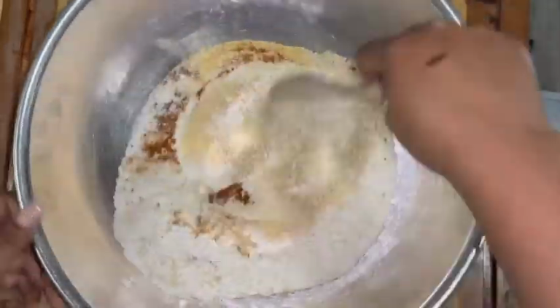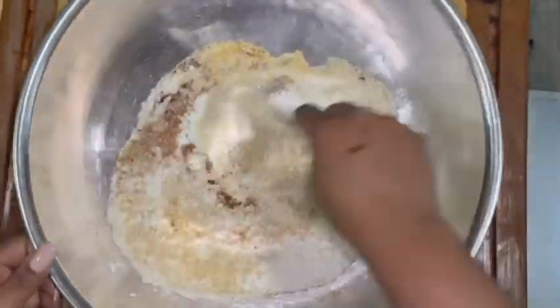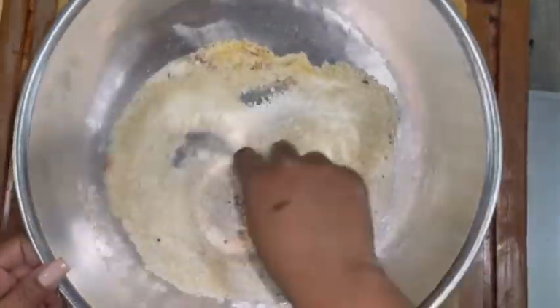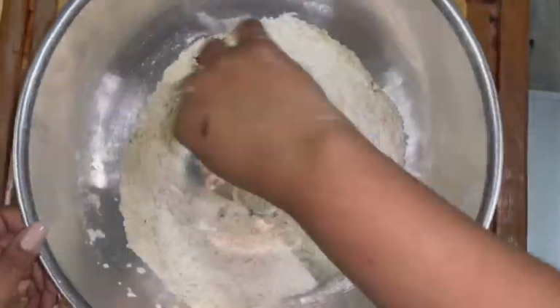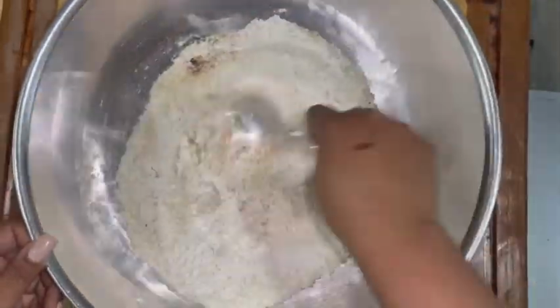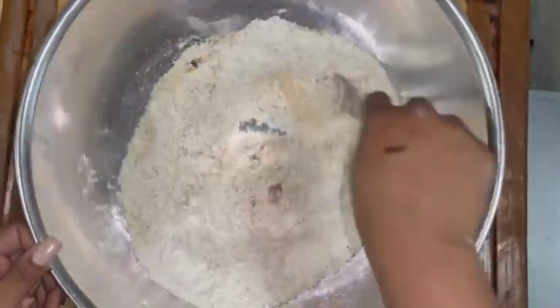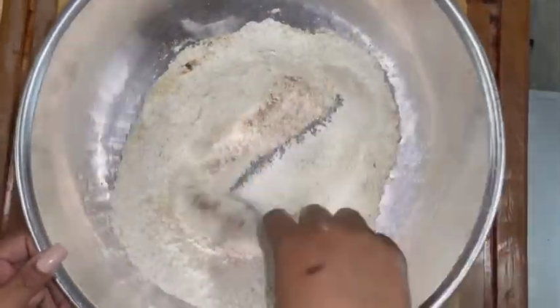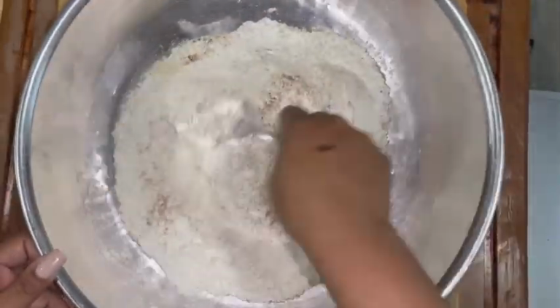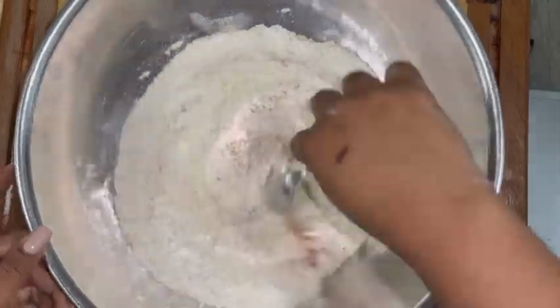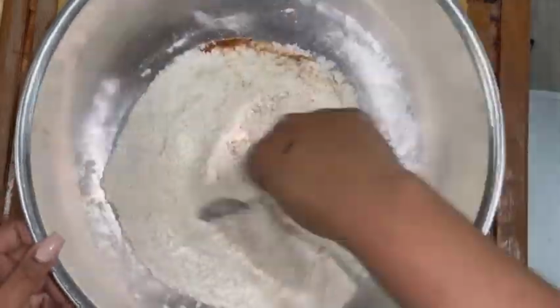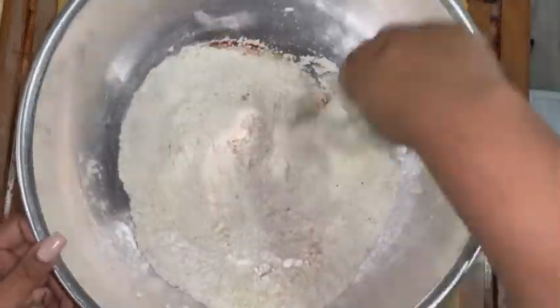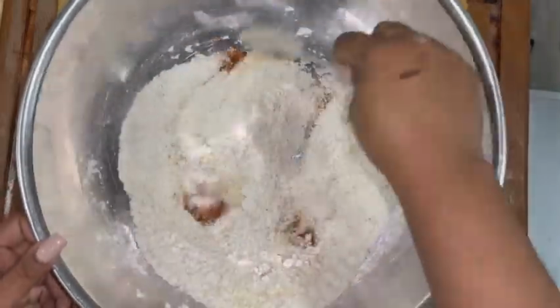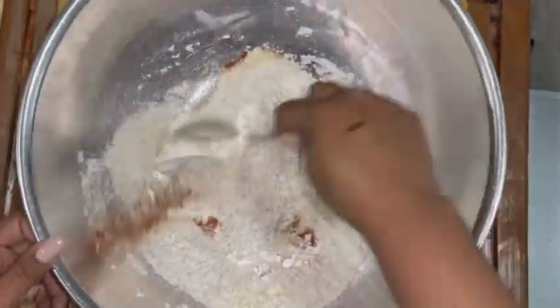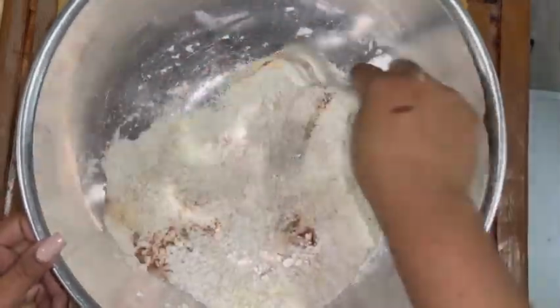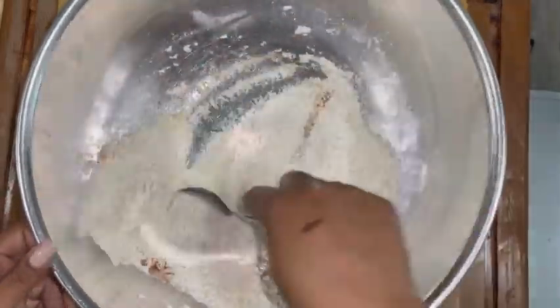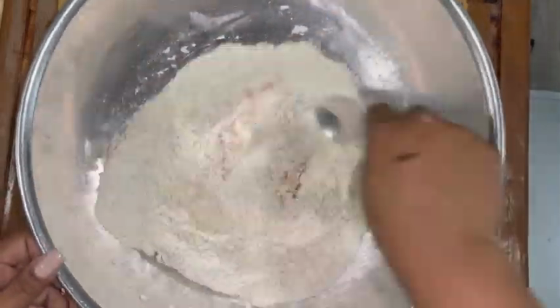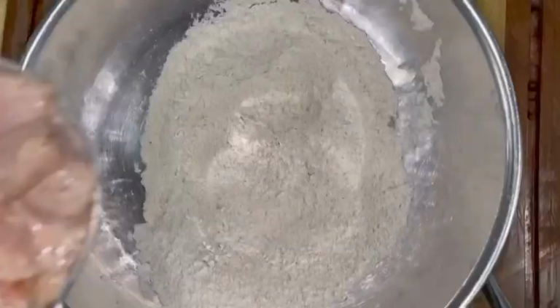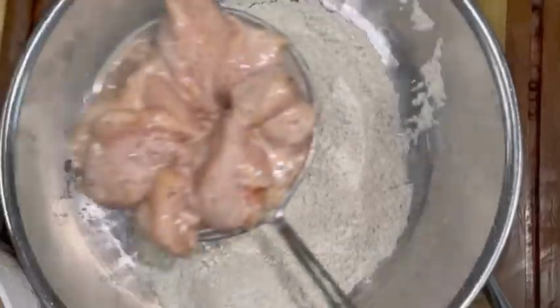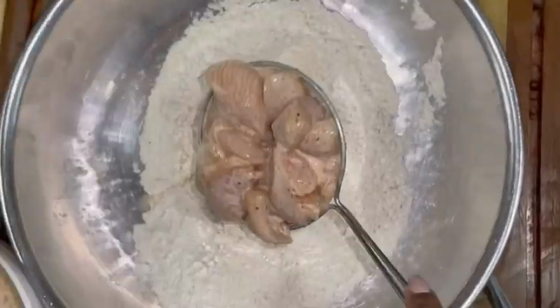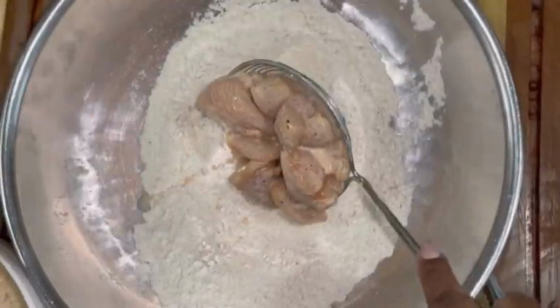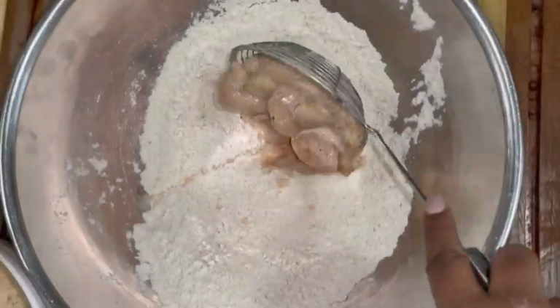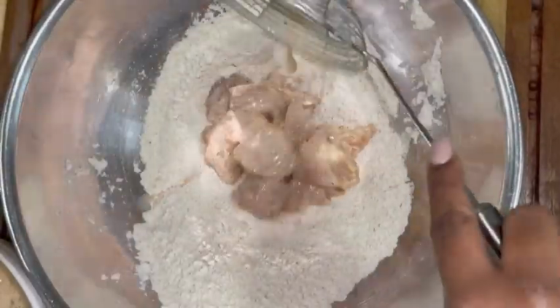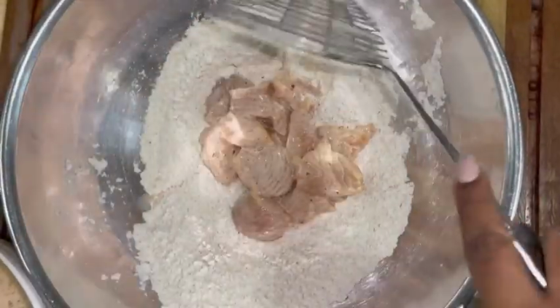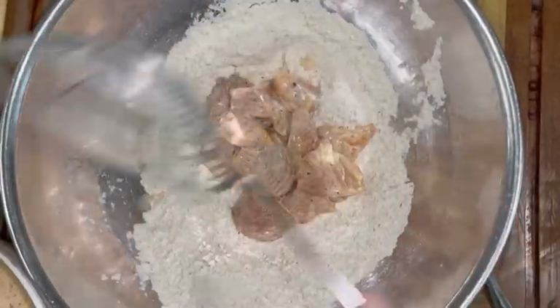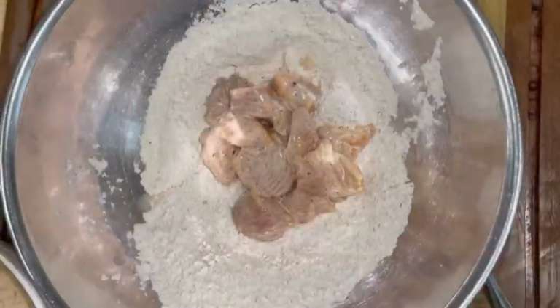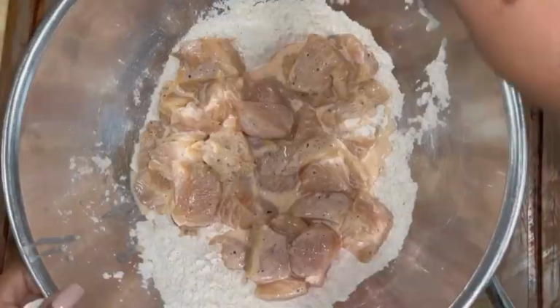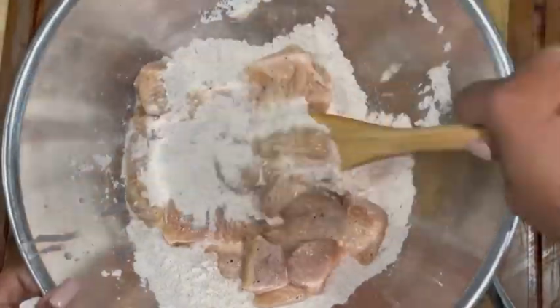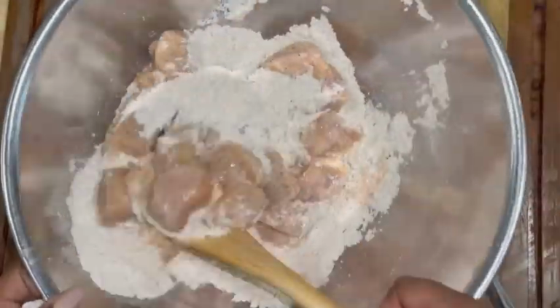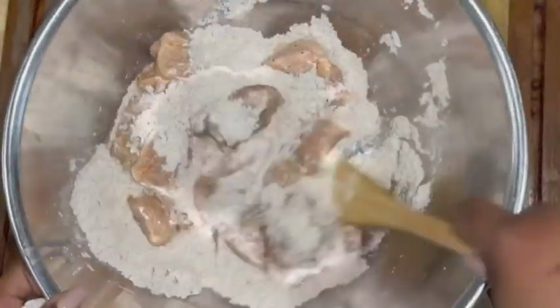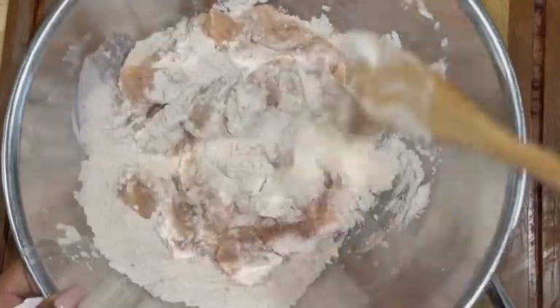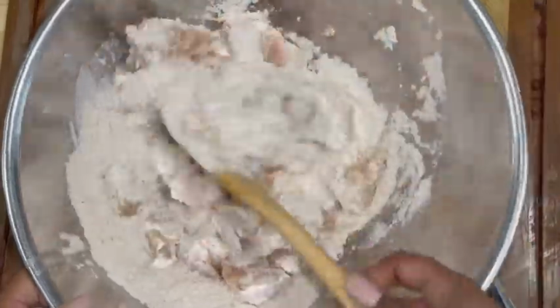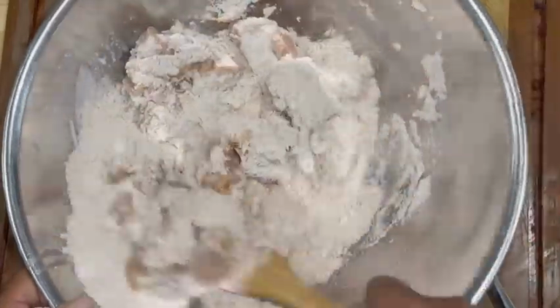I added panko breadcrumbs to the flour. You do not have to — you can add cornstarch — but I just wanted to have that extra, extra crunch that panko breadcrumbs usually have.